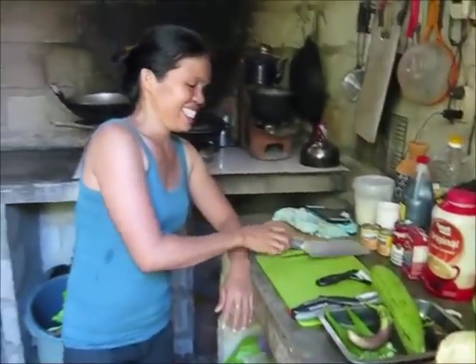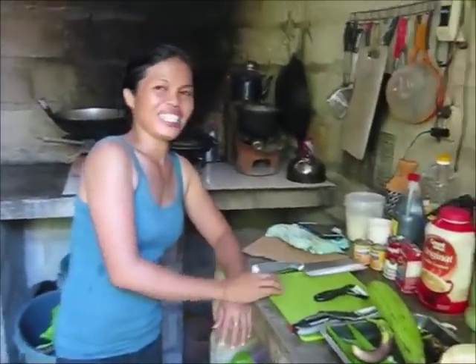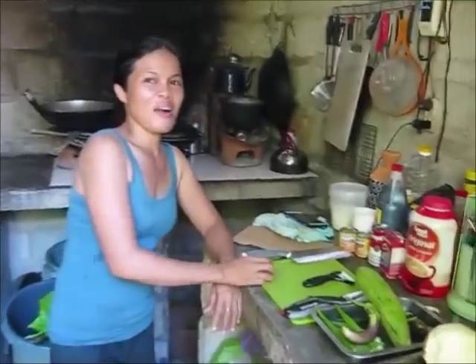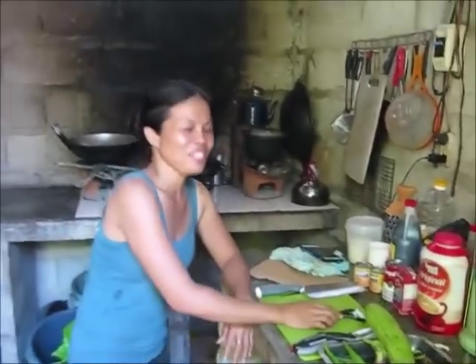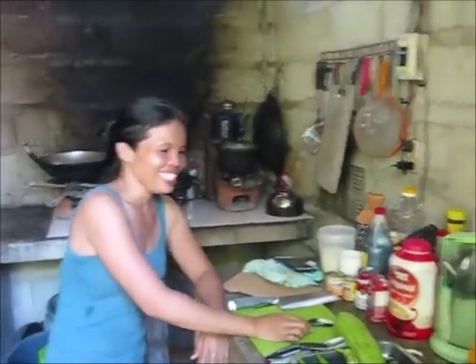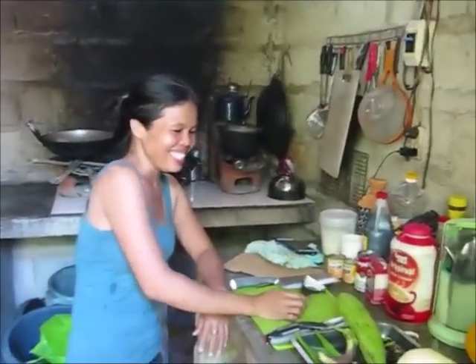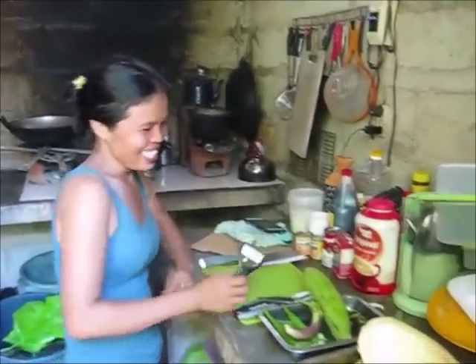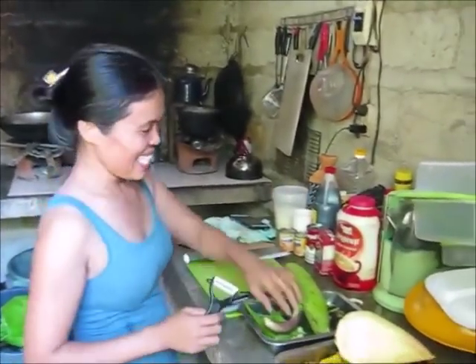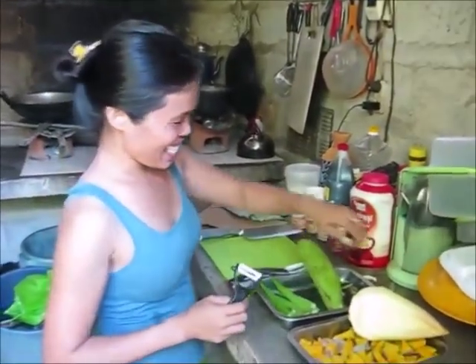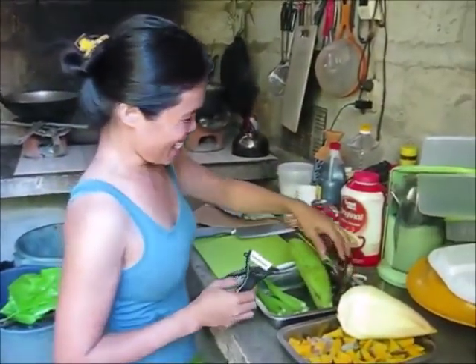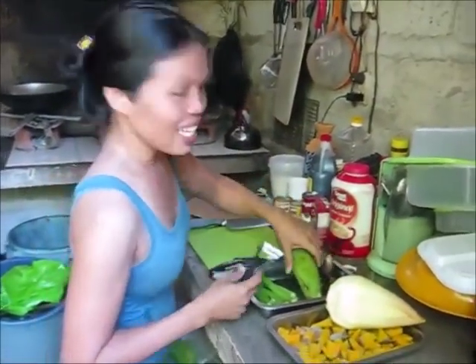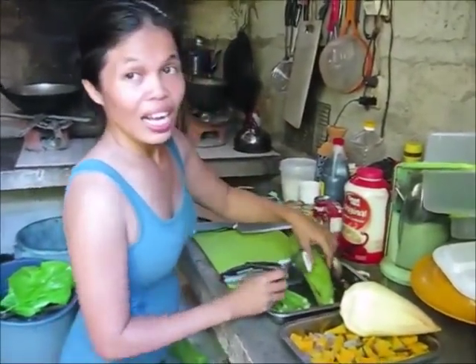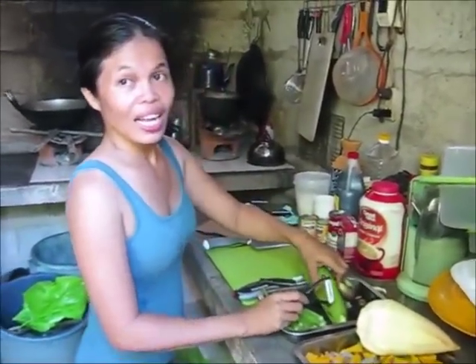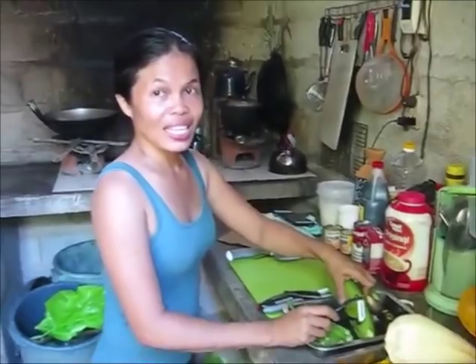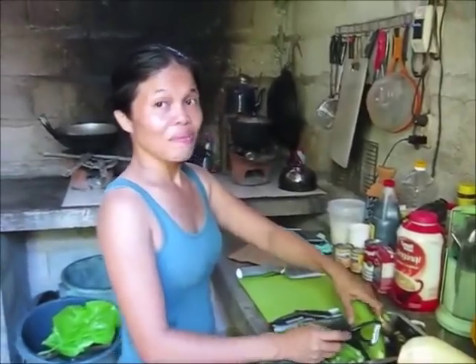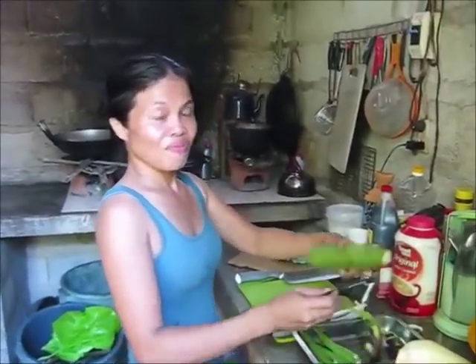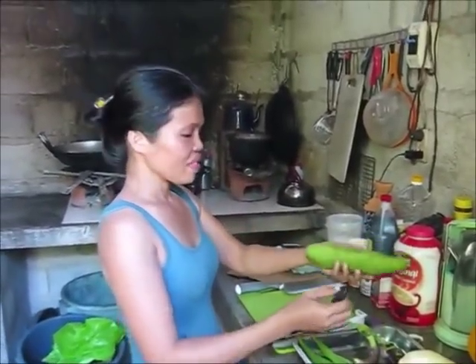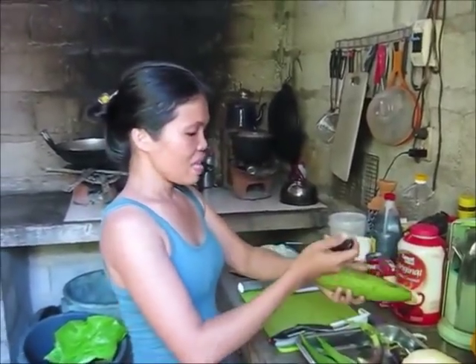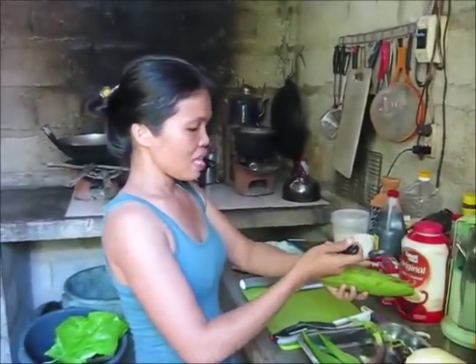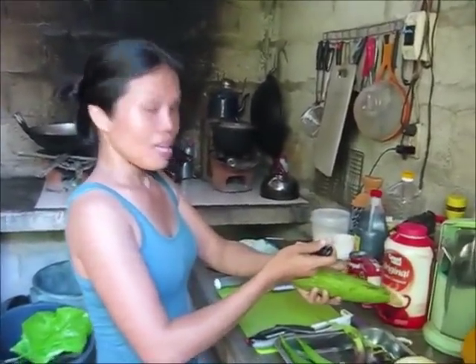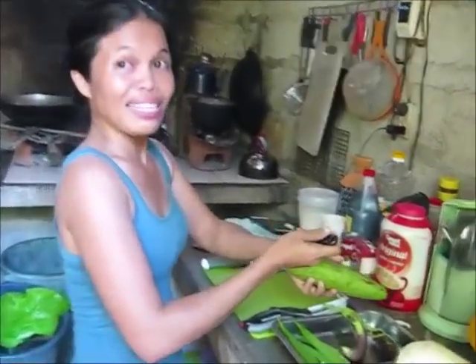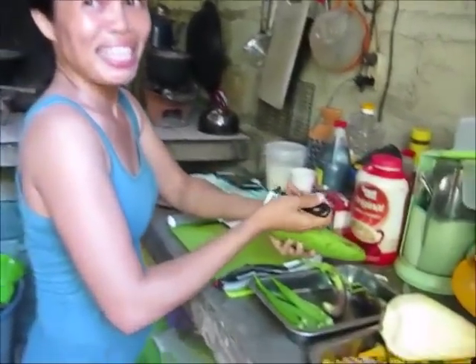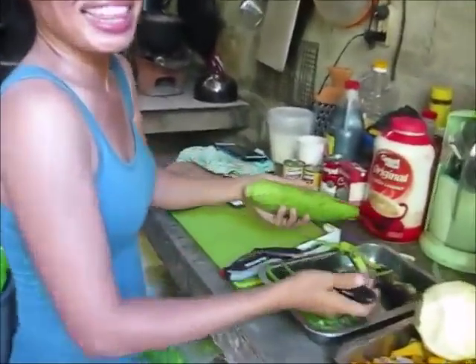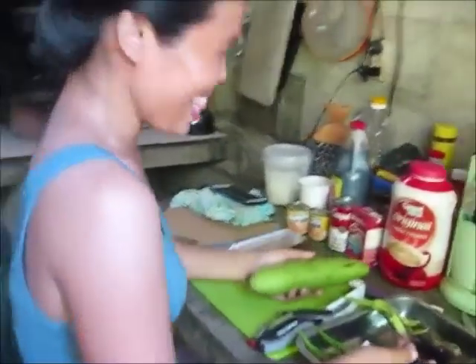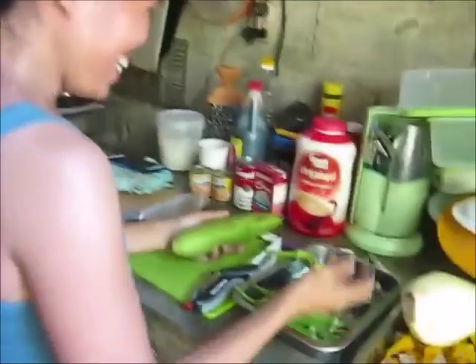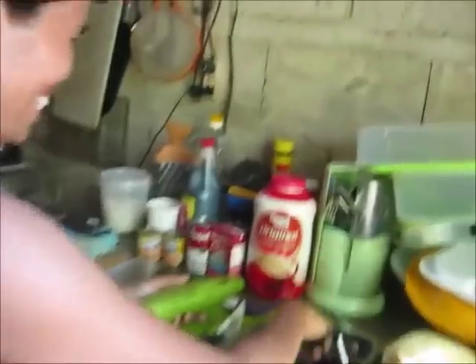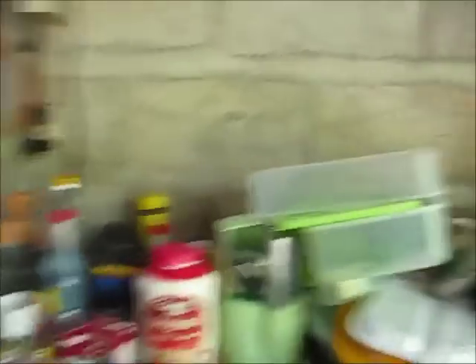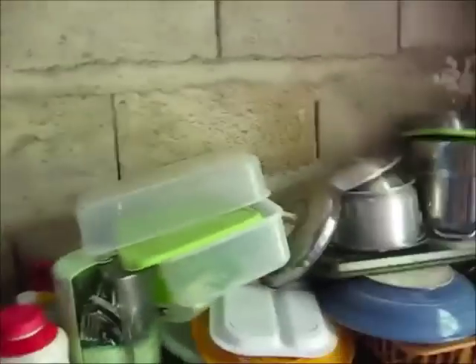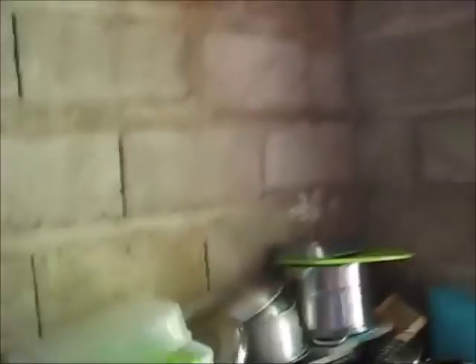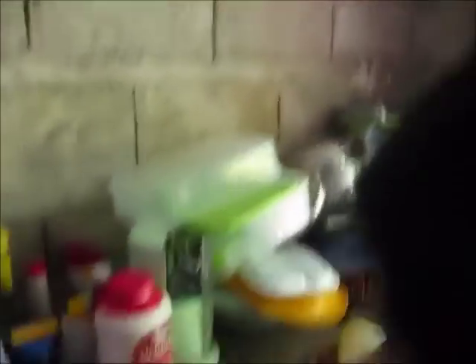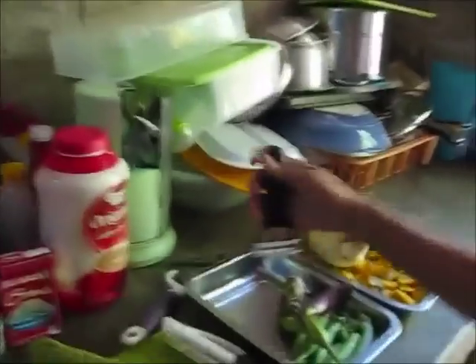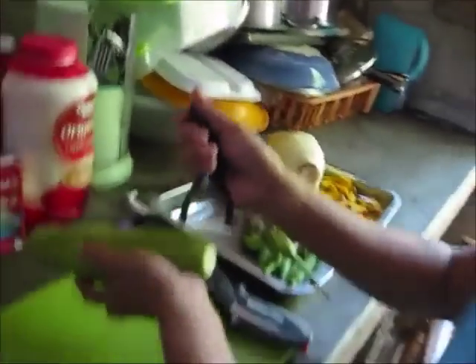And you have the other ceramic knife I gave you too — didn't break that yet? Not yet. Let's check out the ceramic peeler.